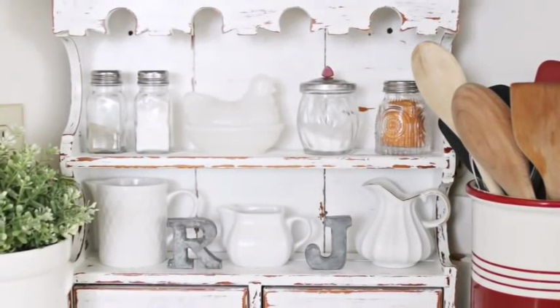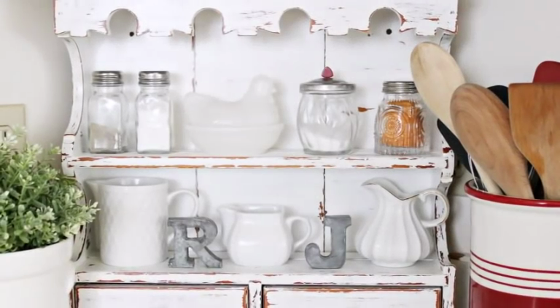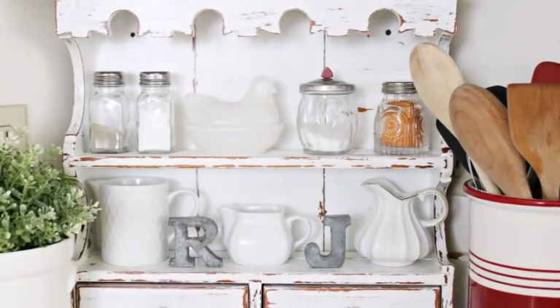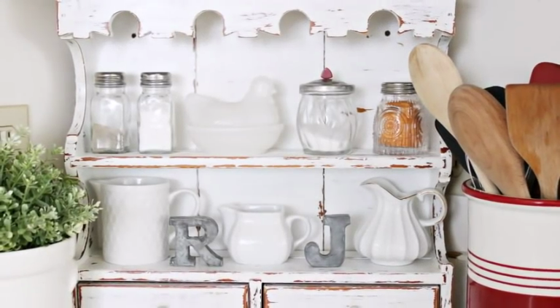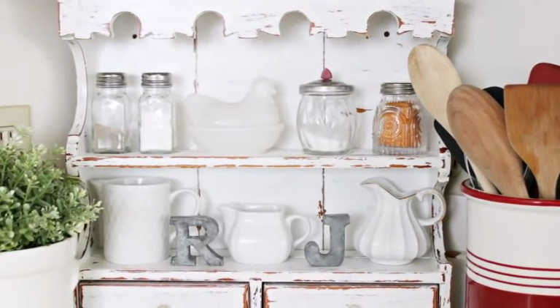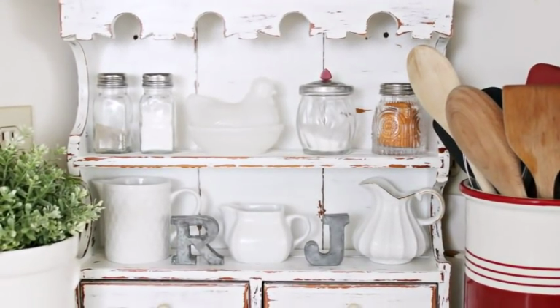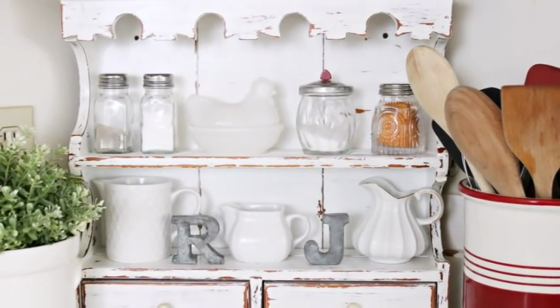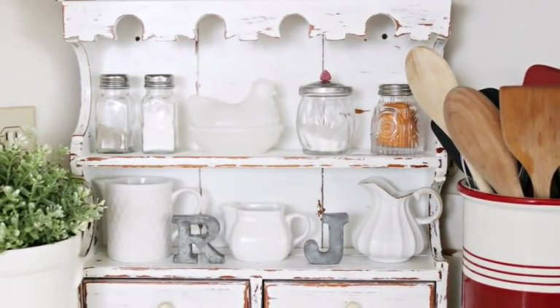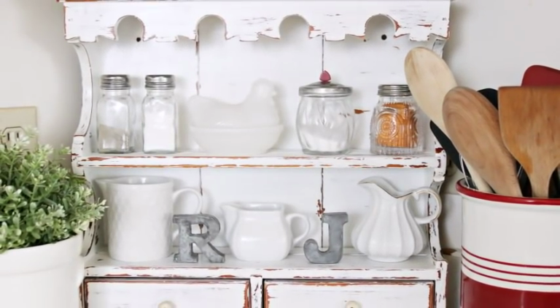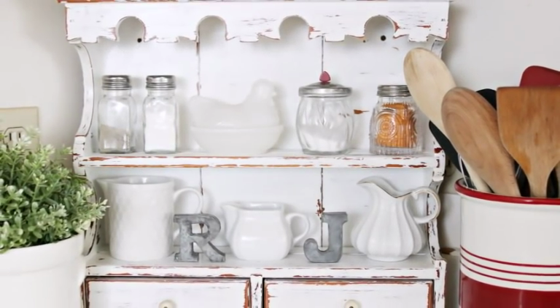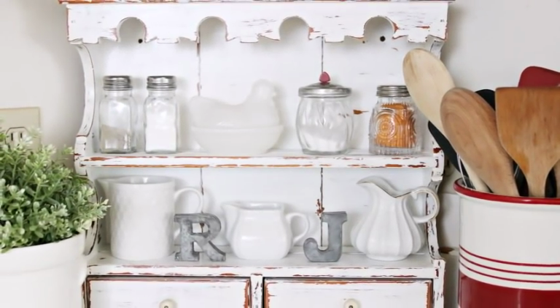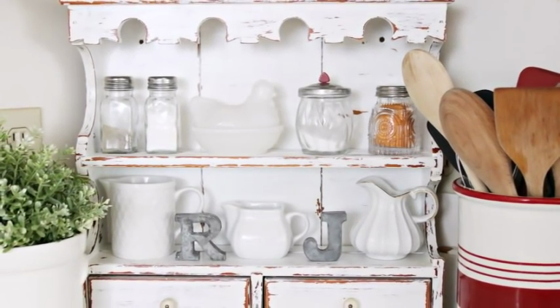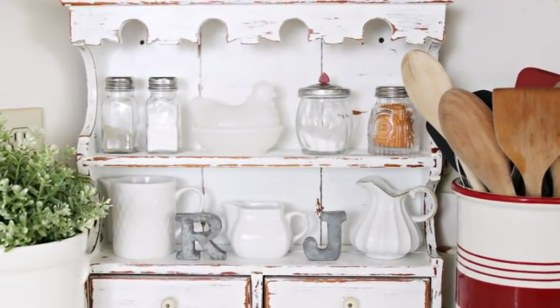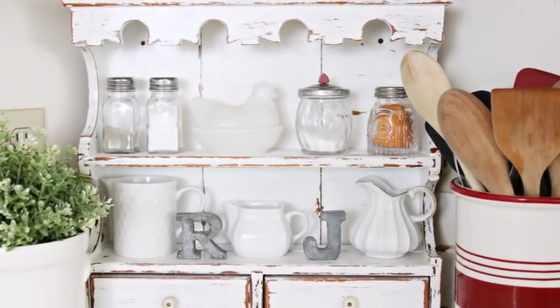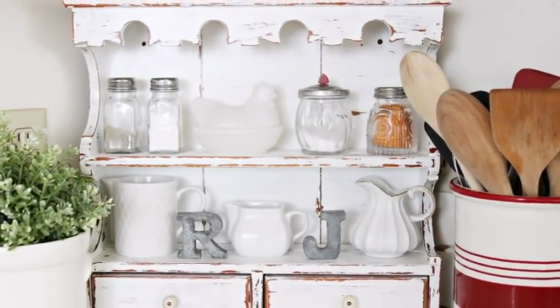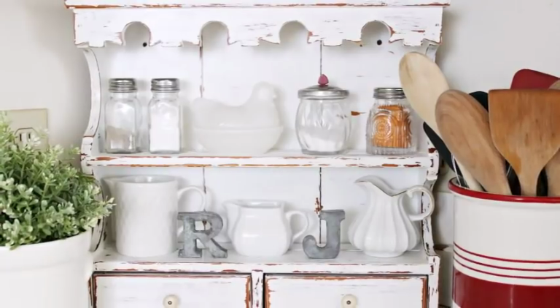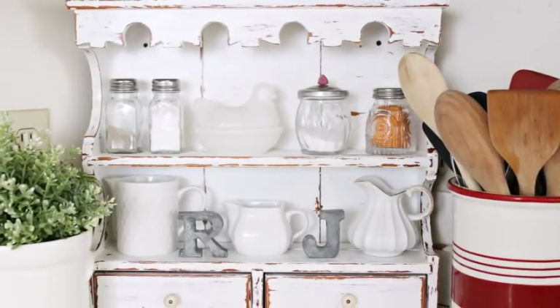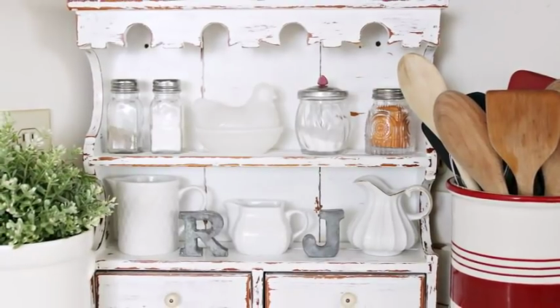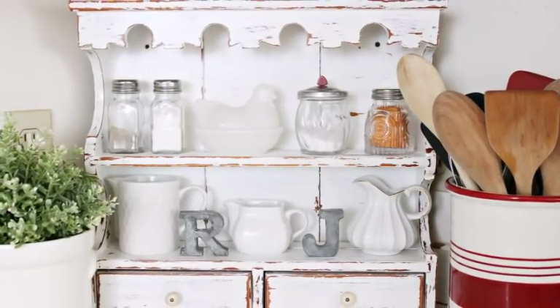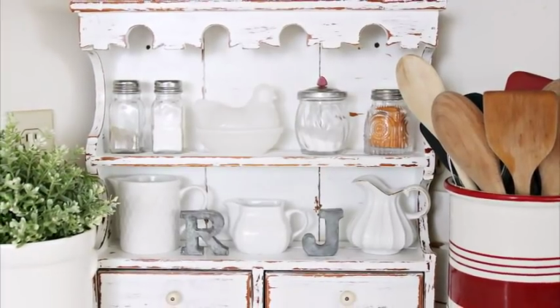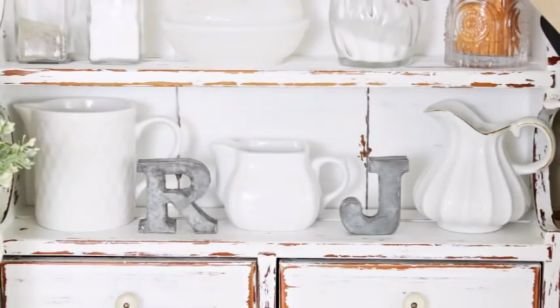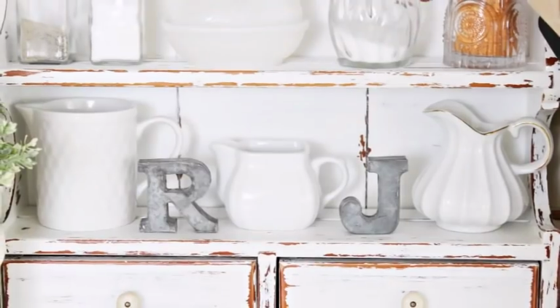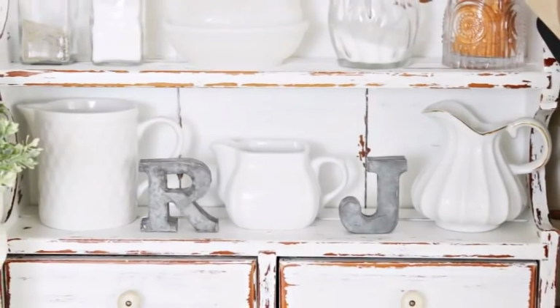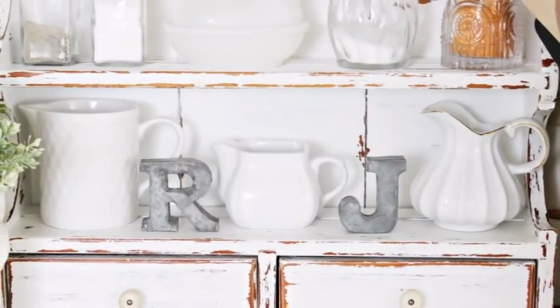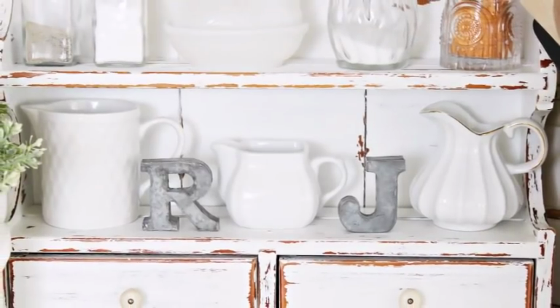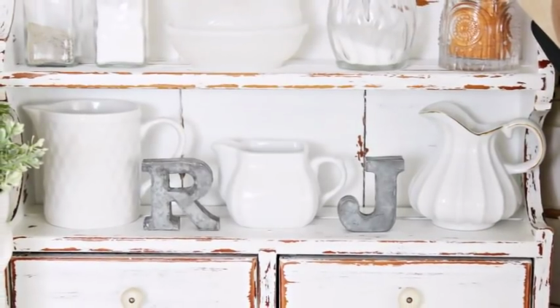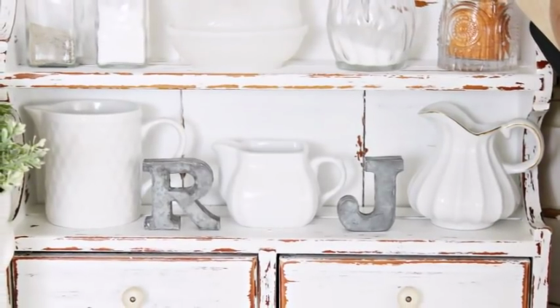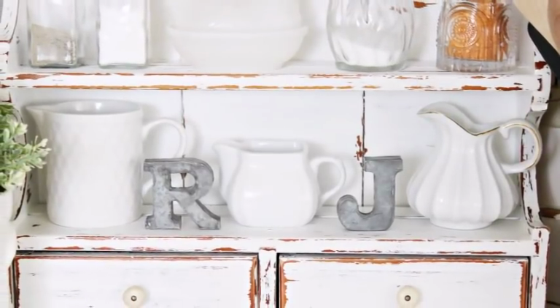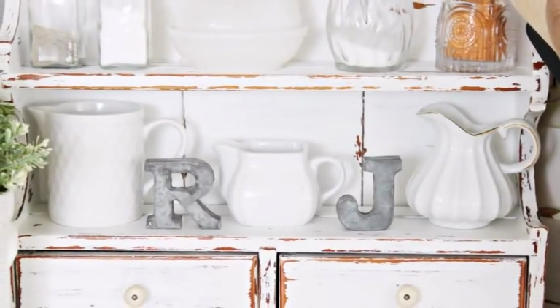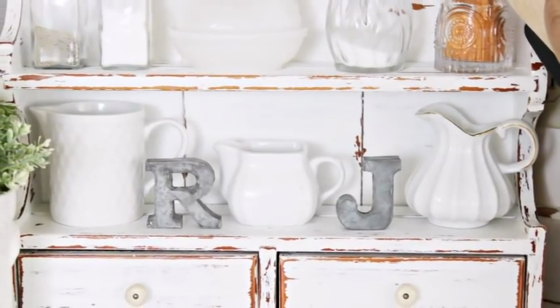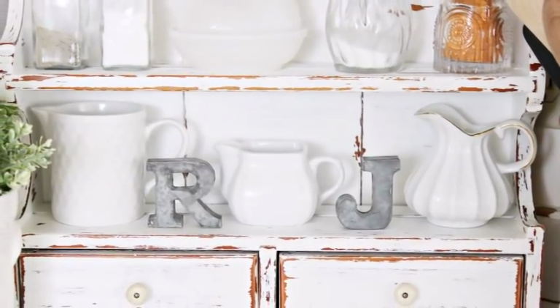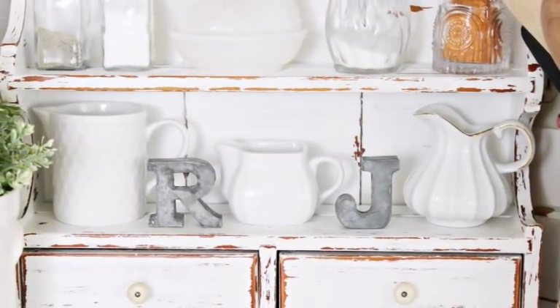And here is the finished project. I think it turned out so cute. It looks adorable sitting on my counter in my kitchen and I had so much fun decorating it.